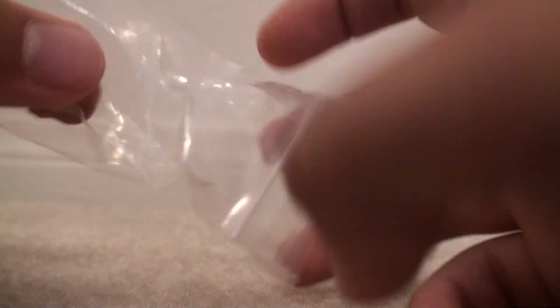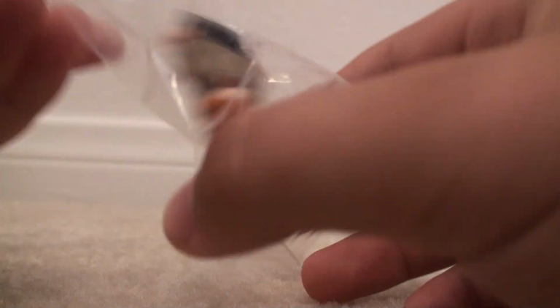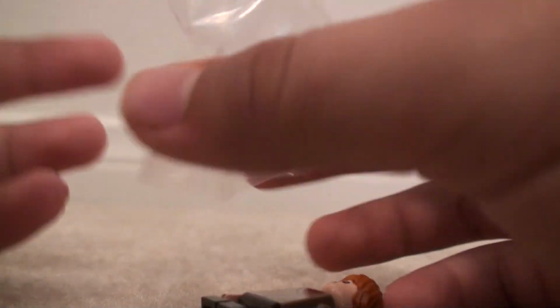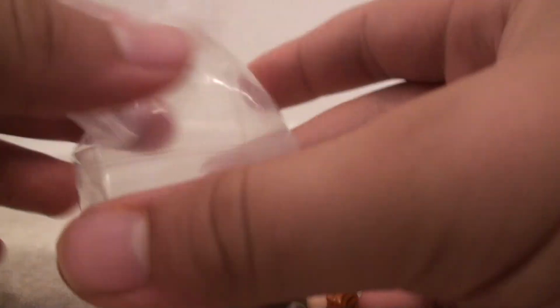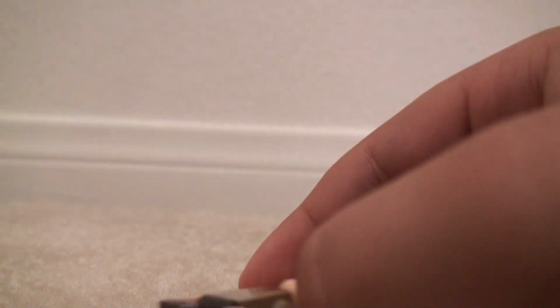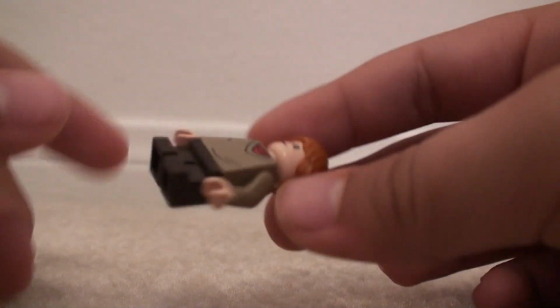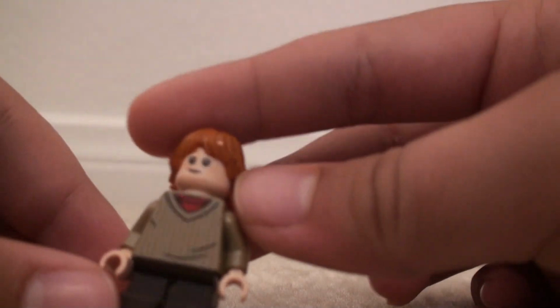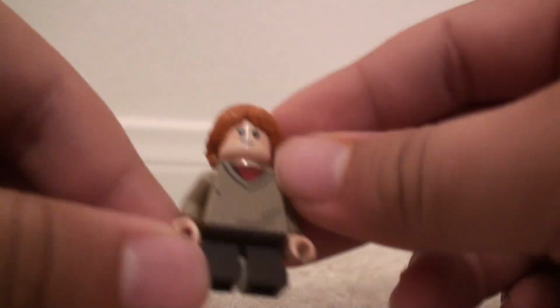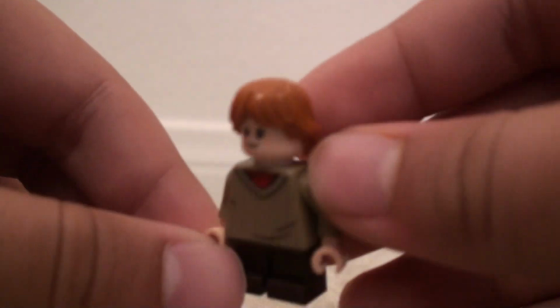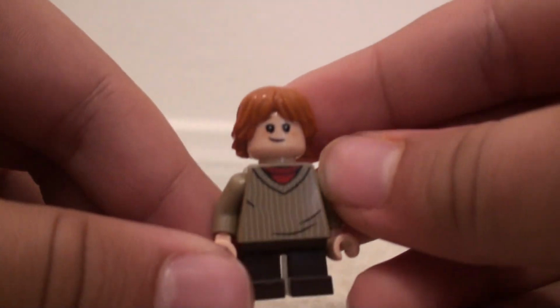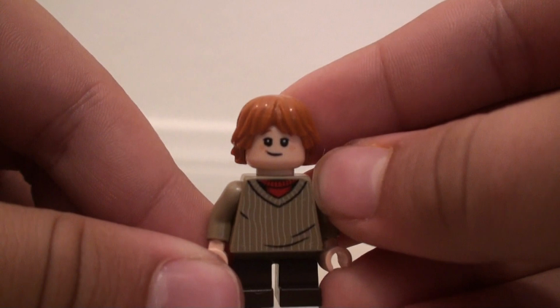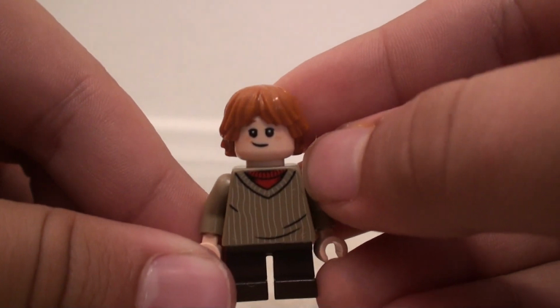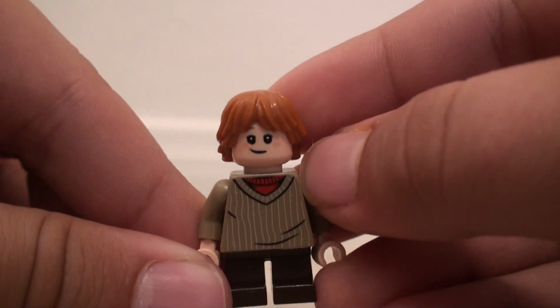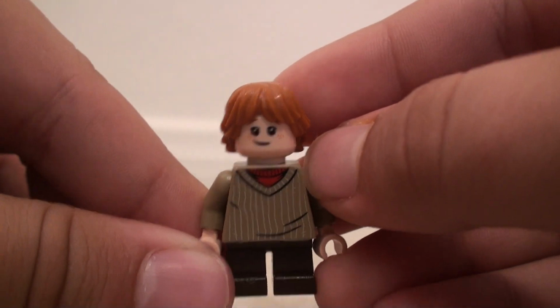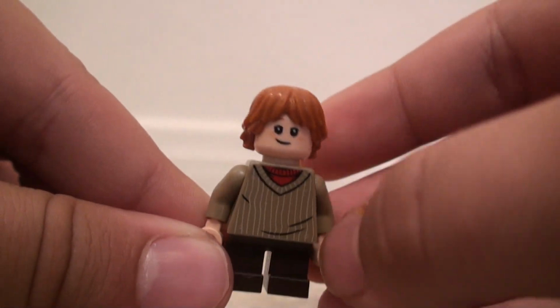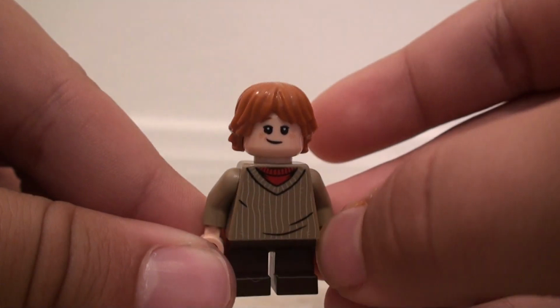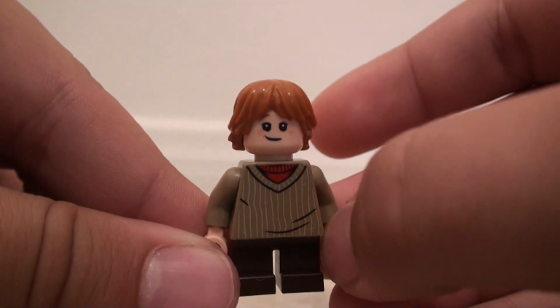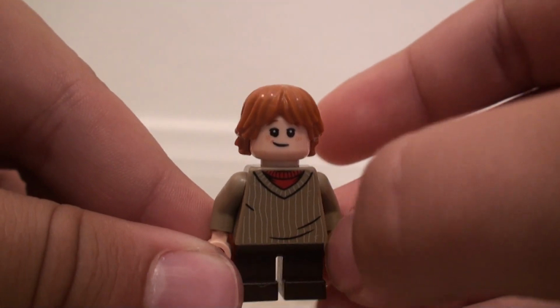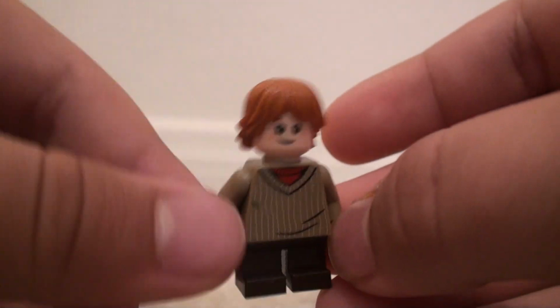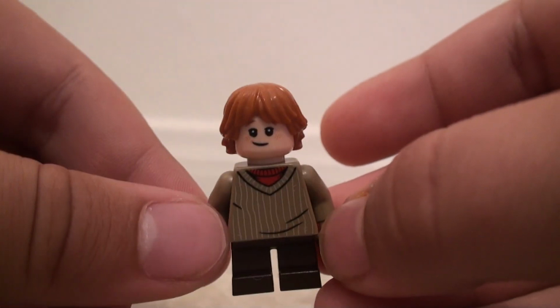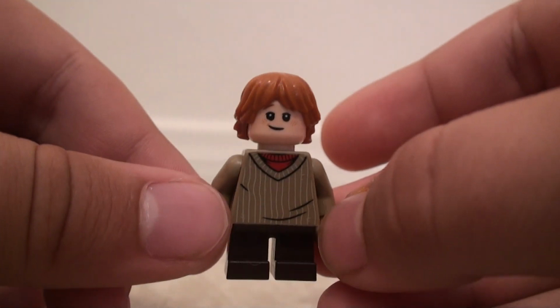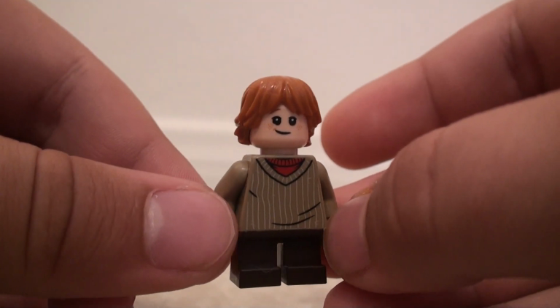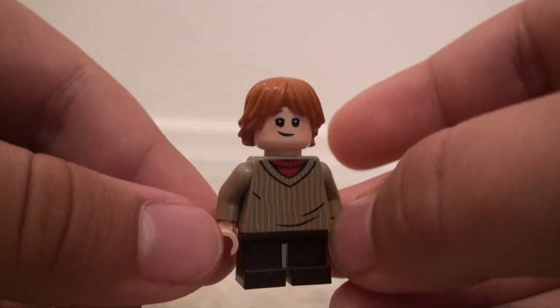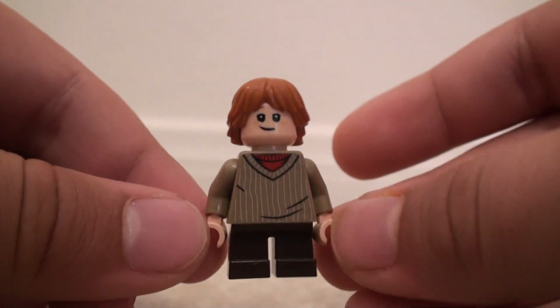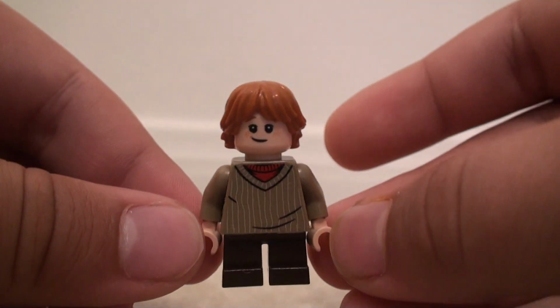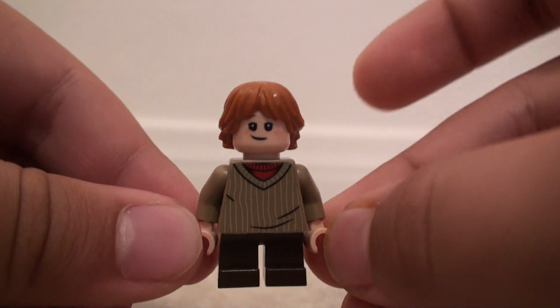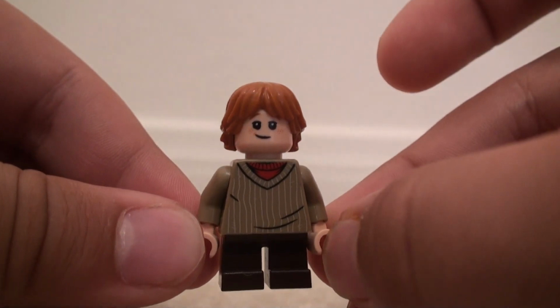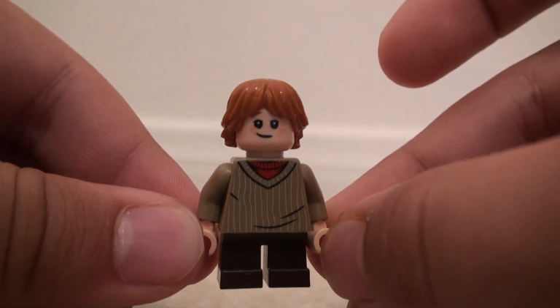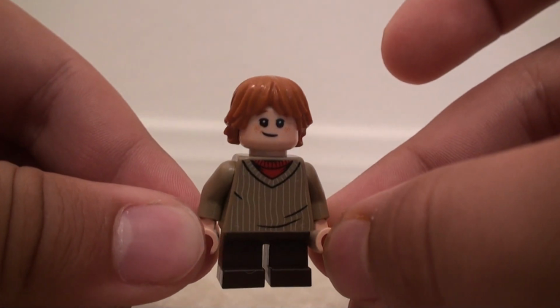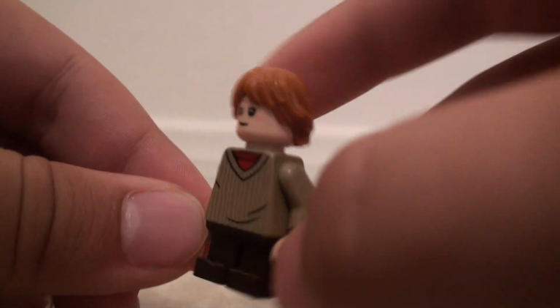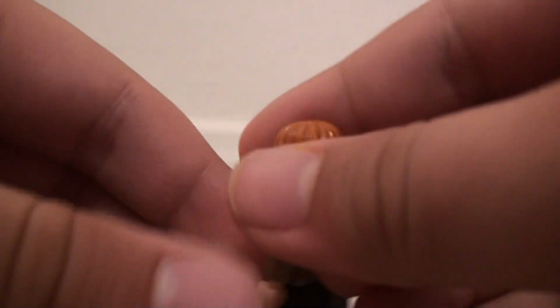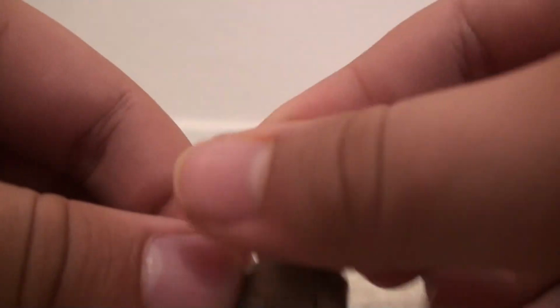I'm just gonna open this up now, and there will be another one coming either later today or tomorrow — you'll be able to see that when you watch it. So yeah, this is the Ron minifigure.